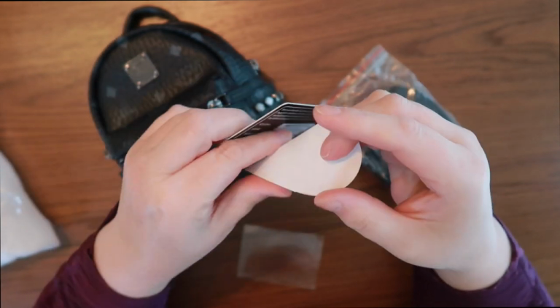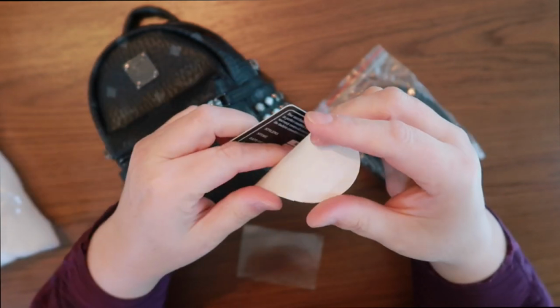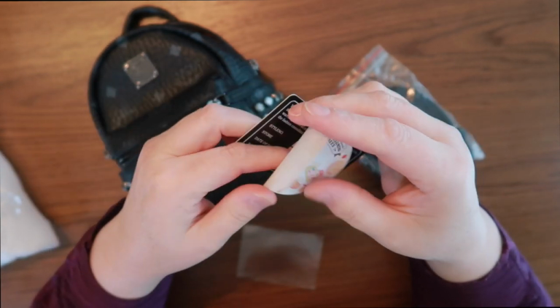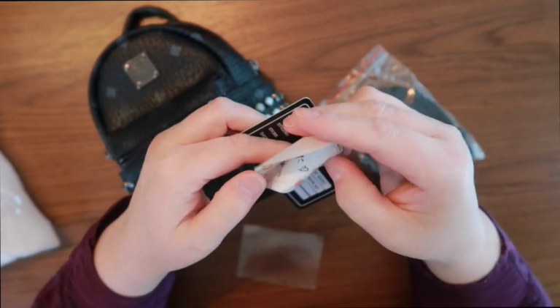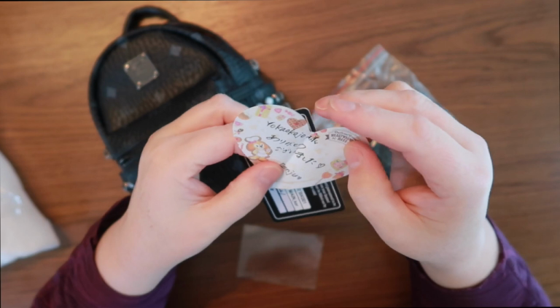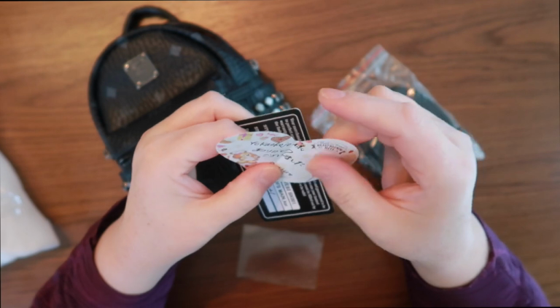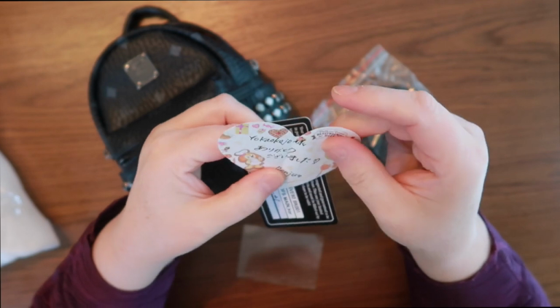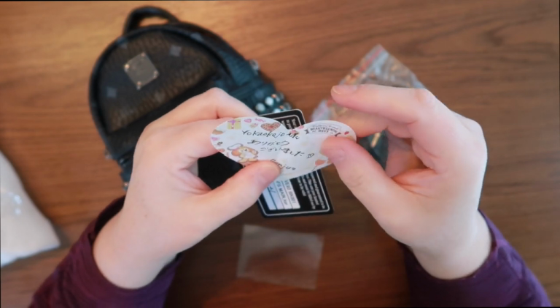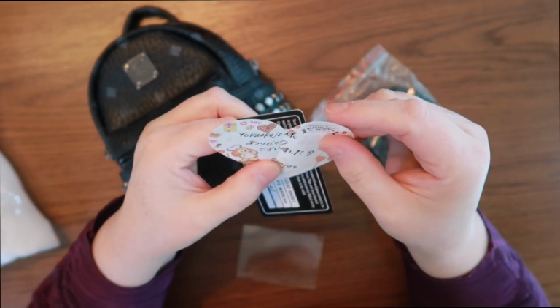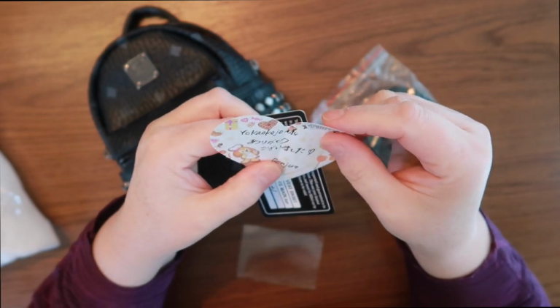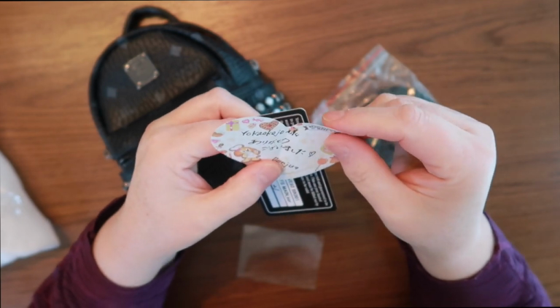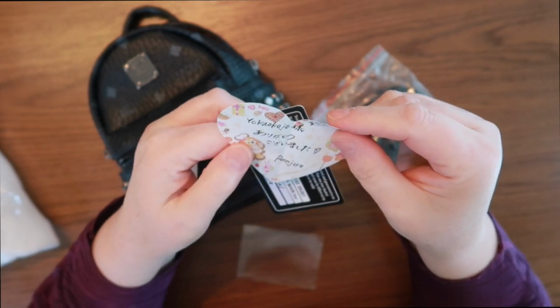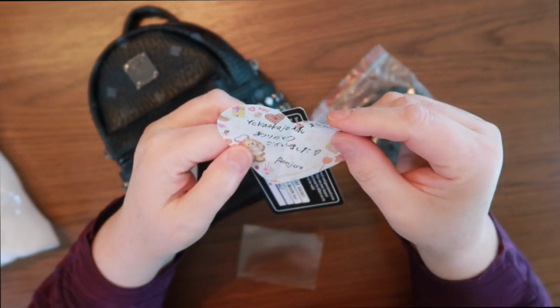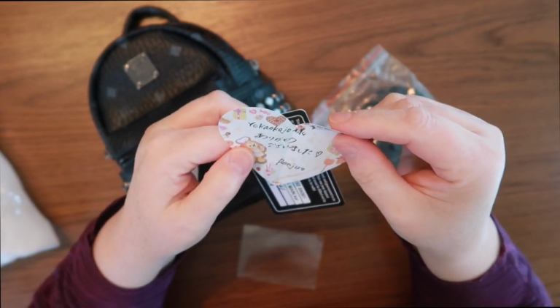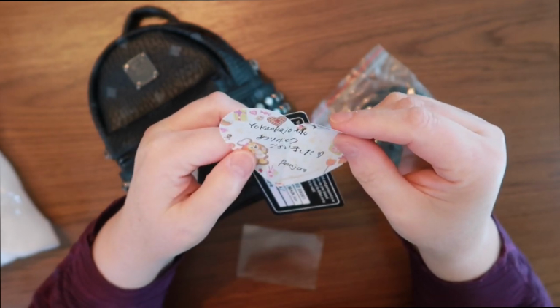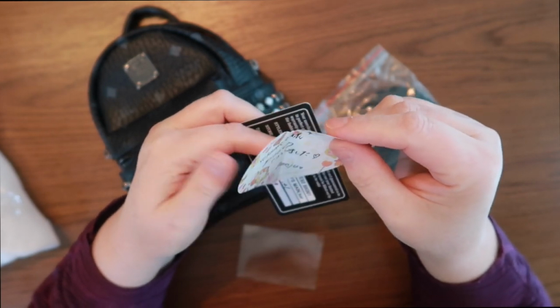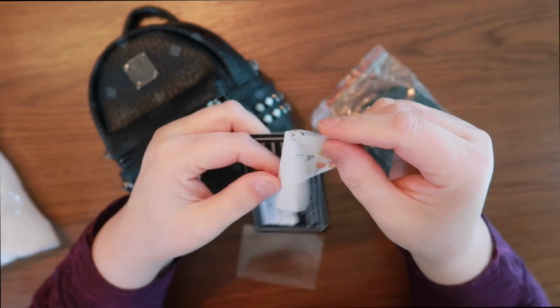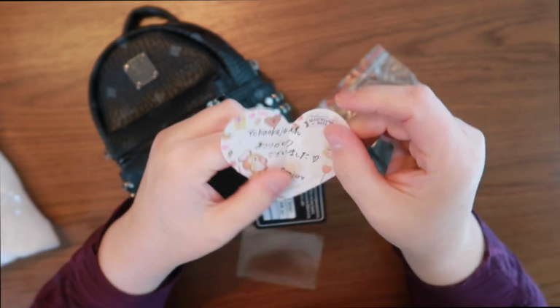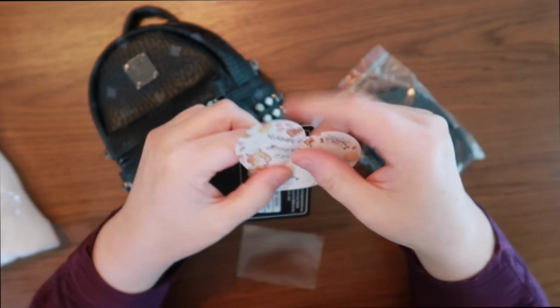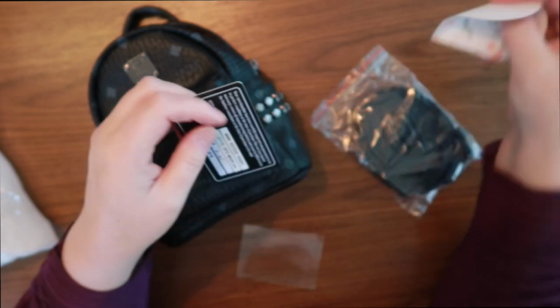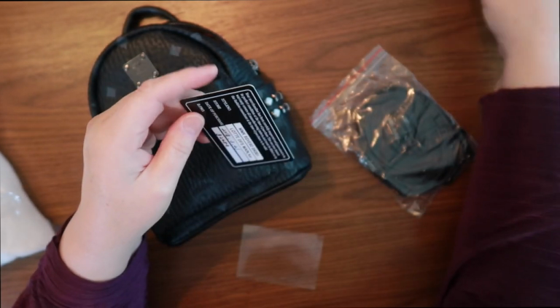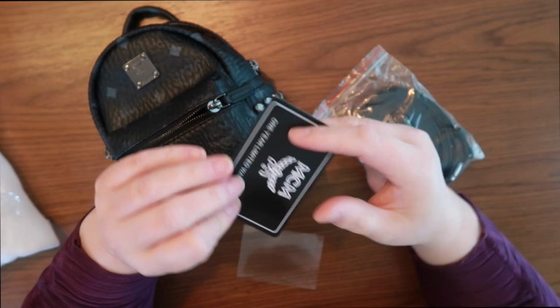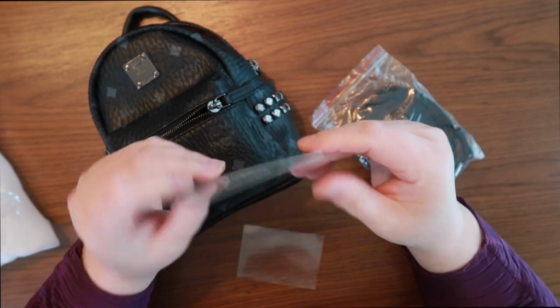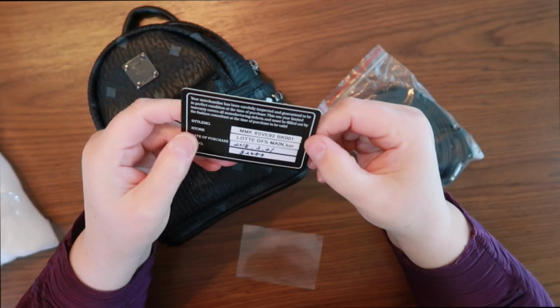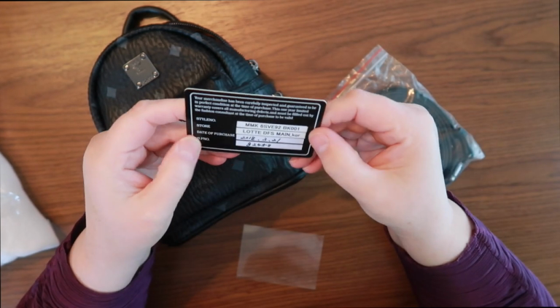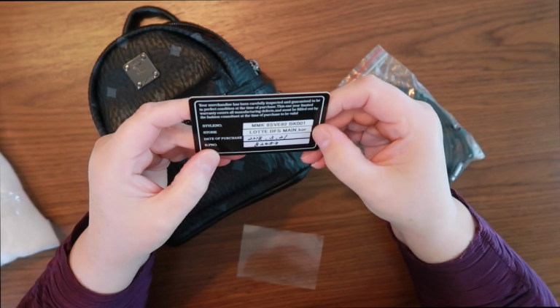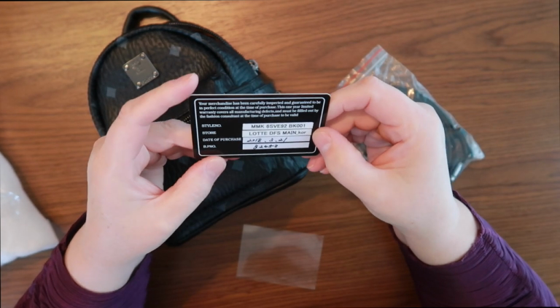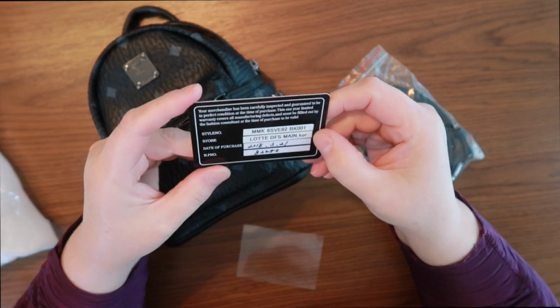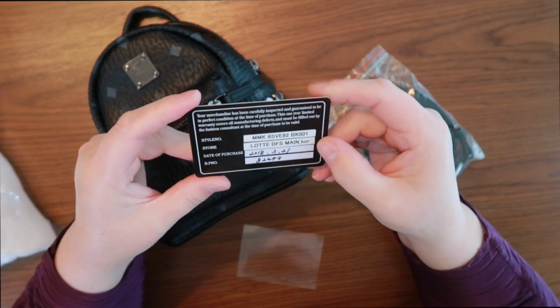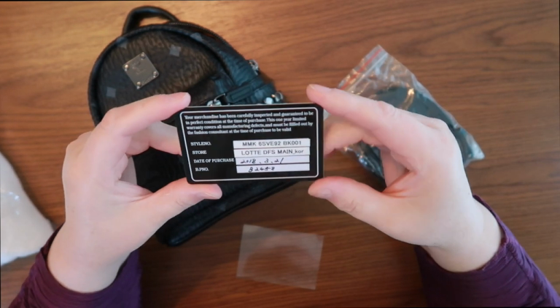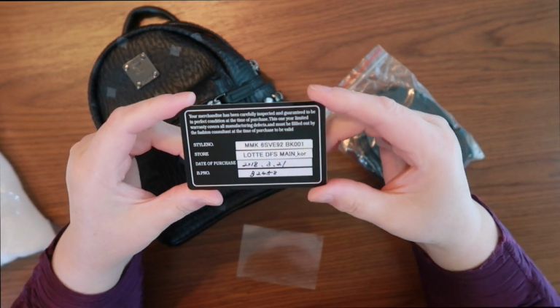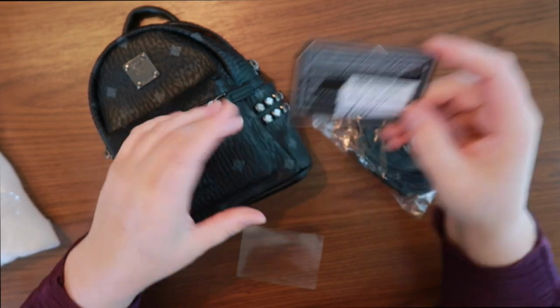I'll look it up afterwards because I don't know what these things normally come with. I've got a note from the seller. Thank you very much, Renji-san. You got it. Yeah, it looks pretty good. I'll look it up.